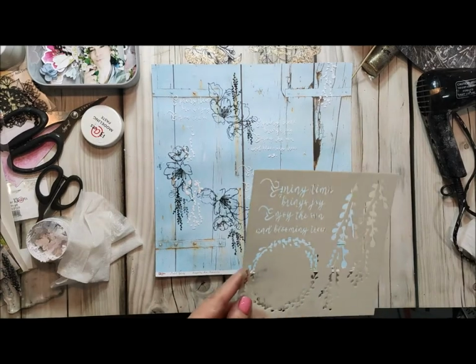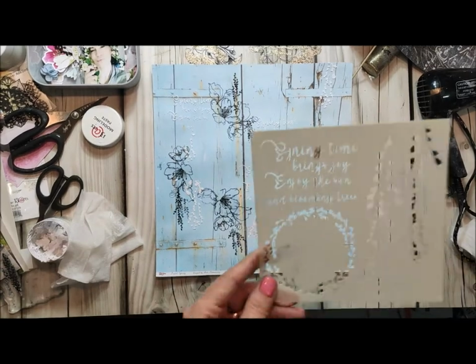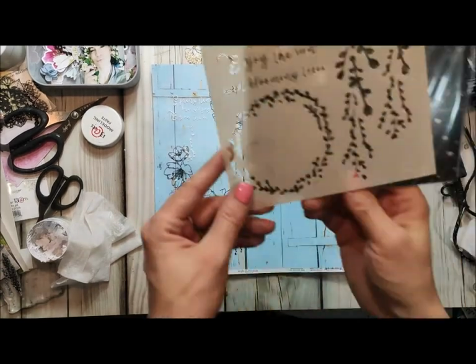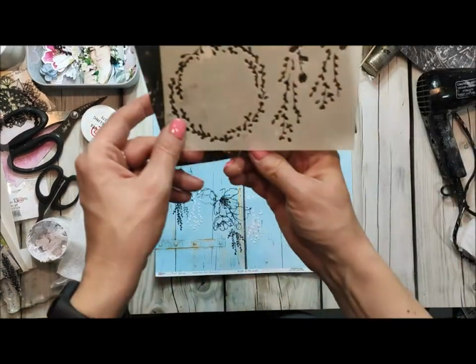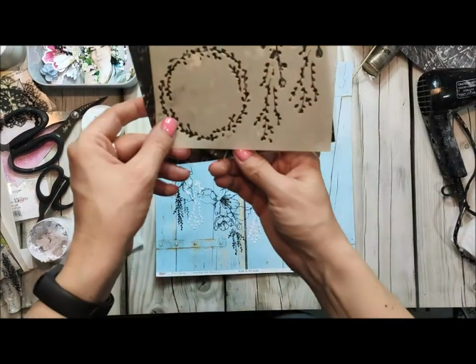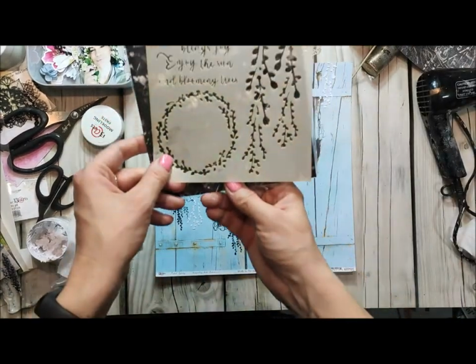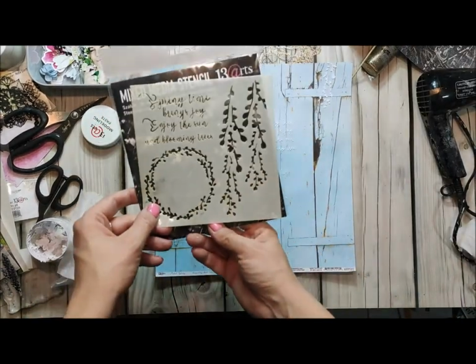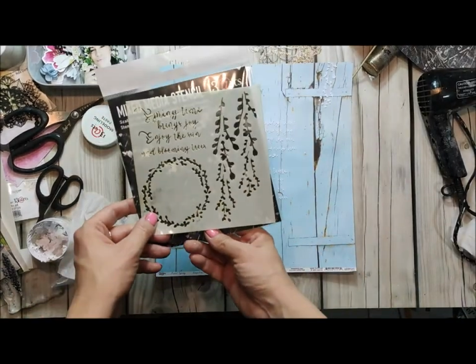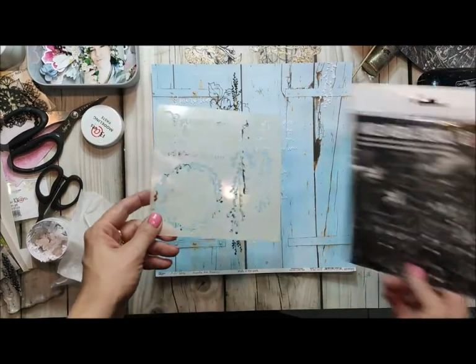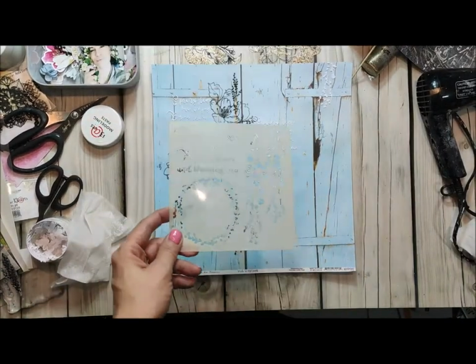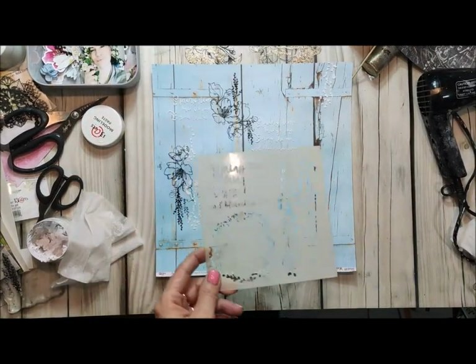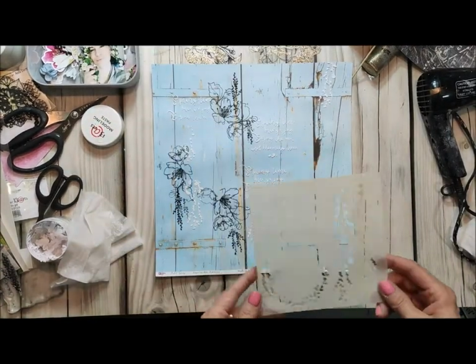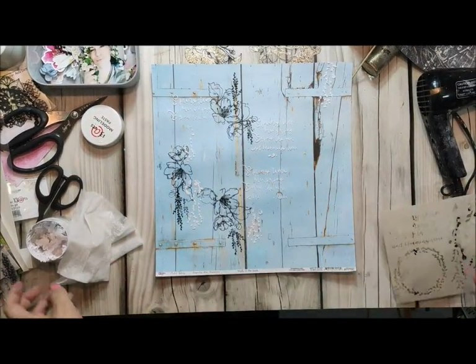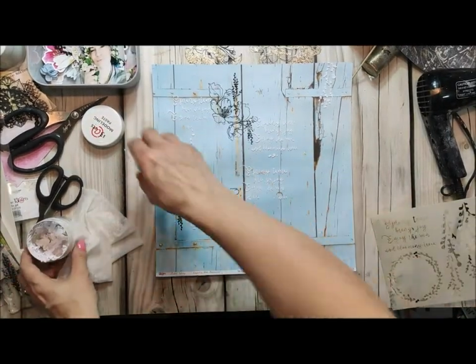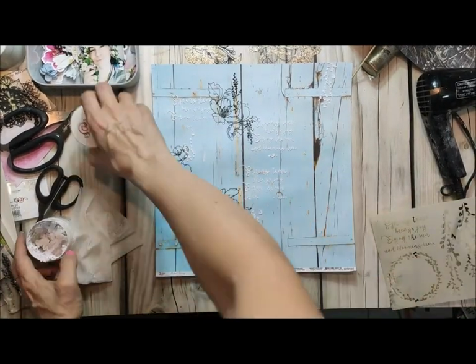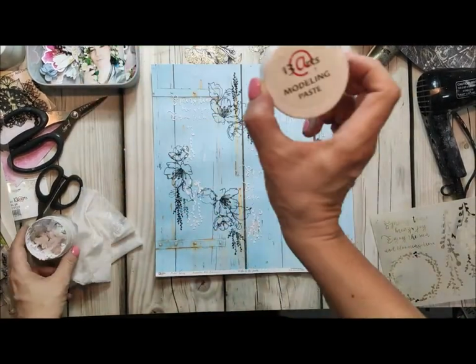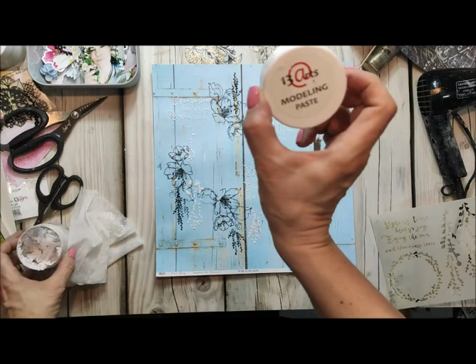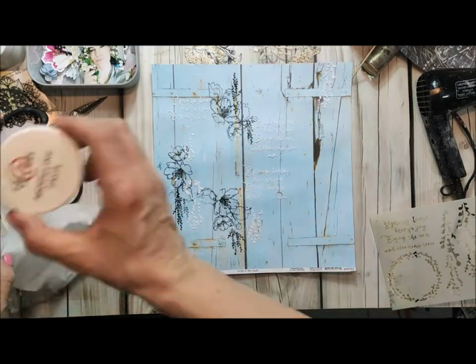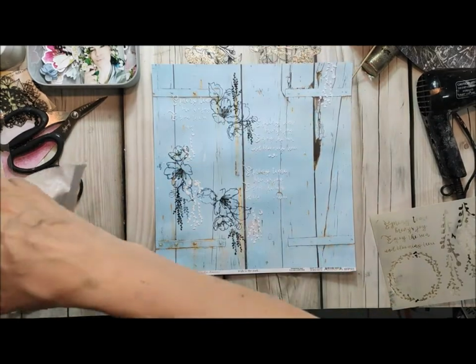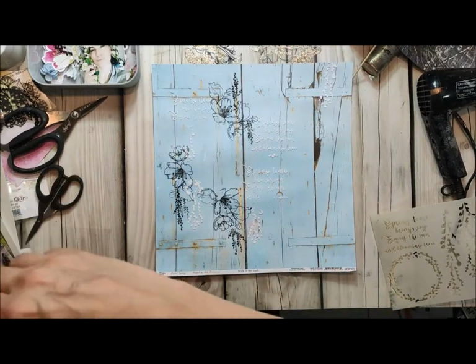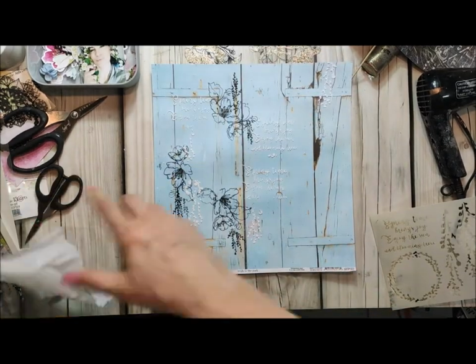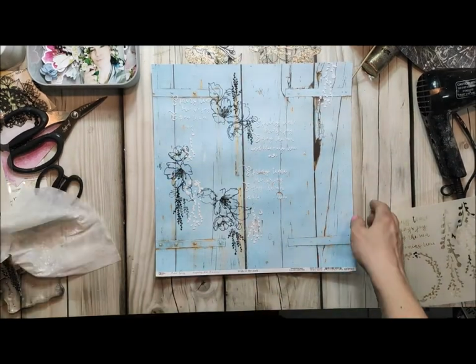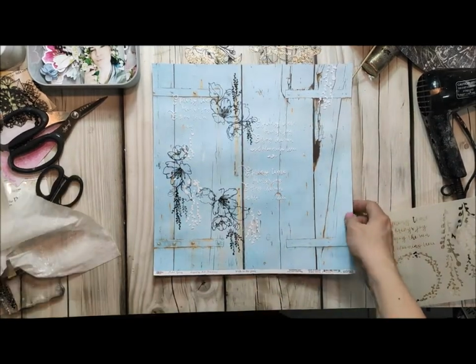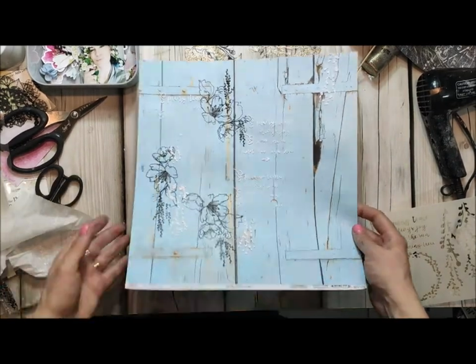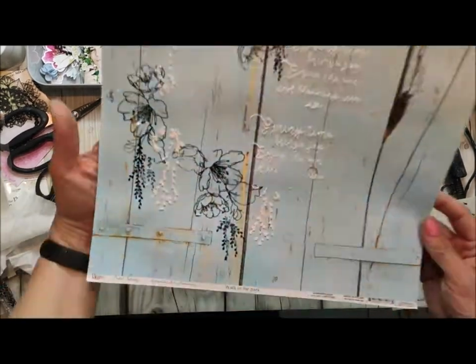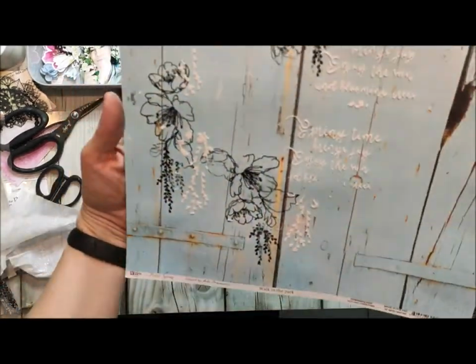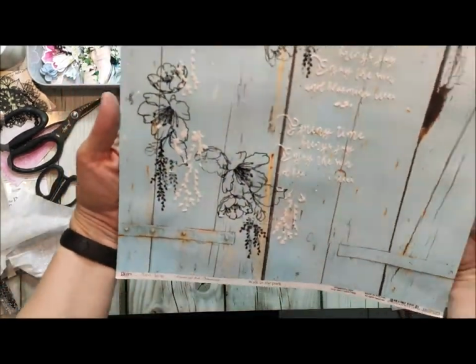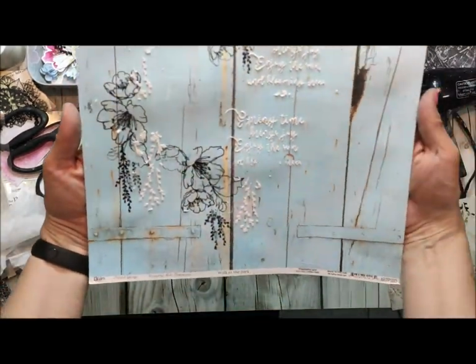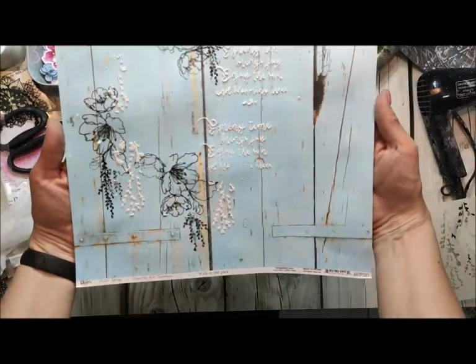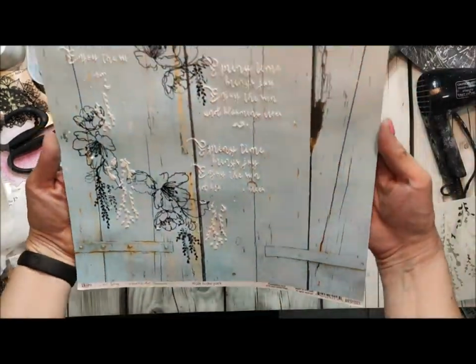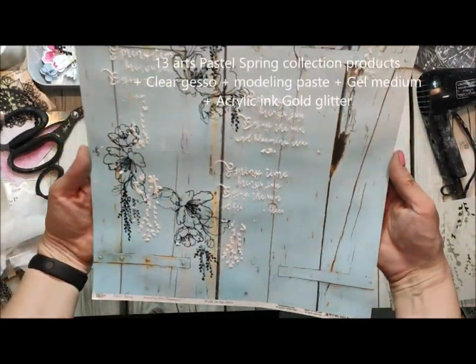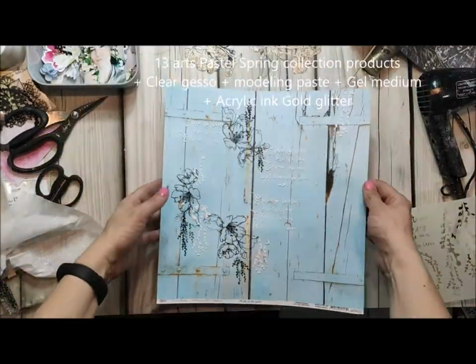Hello everyone! Today I want to show you my new layout I have created with my new beautiful pastel spring collection.